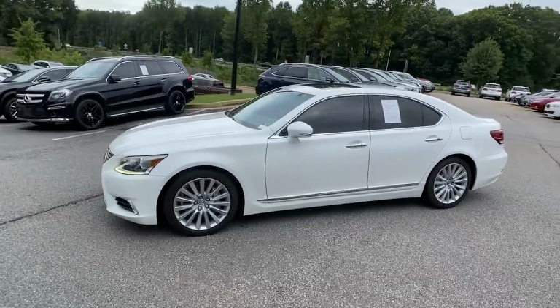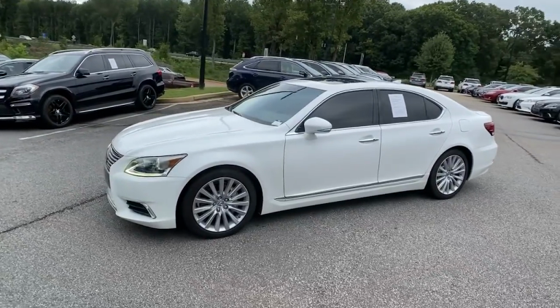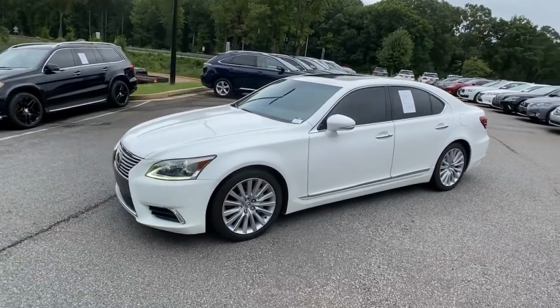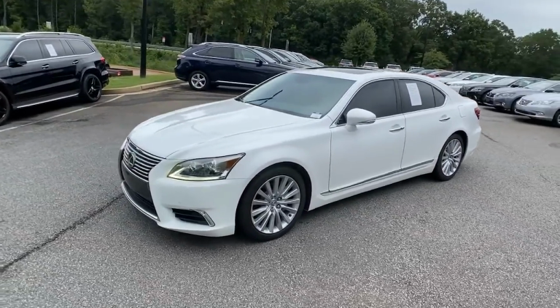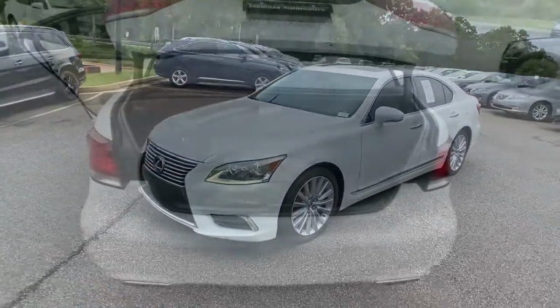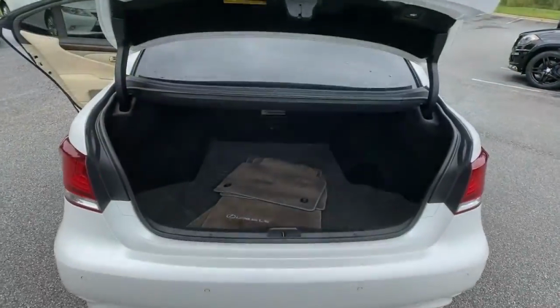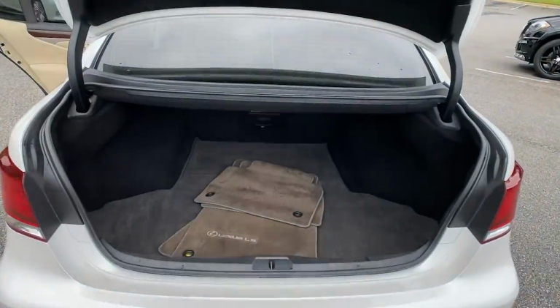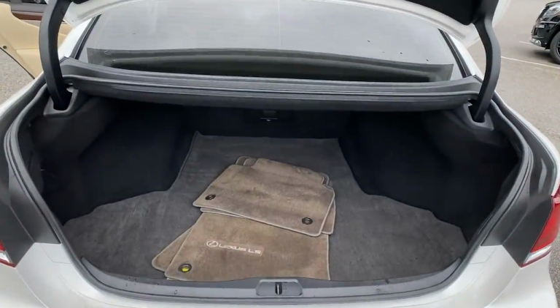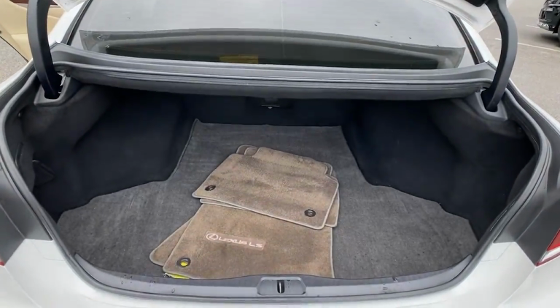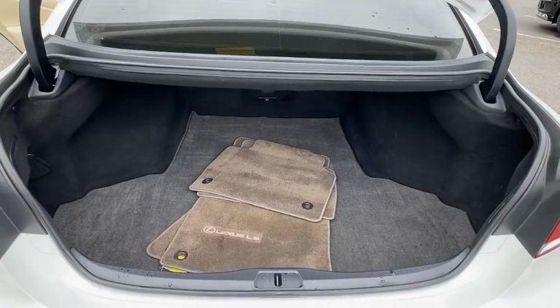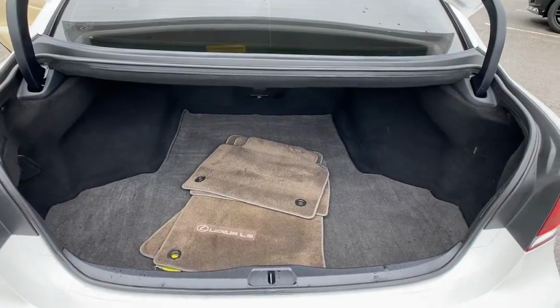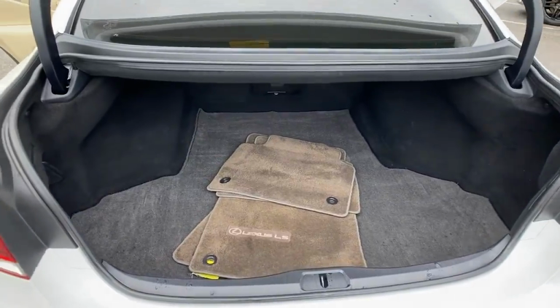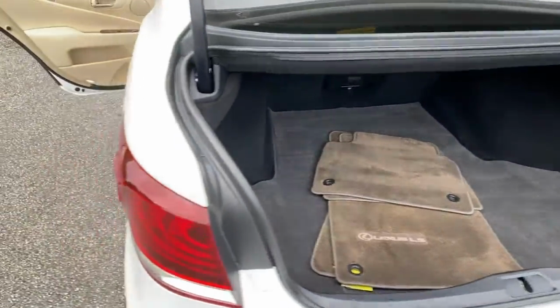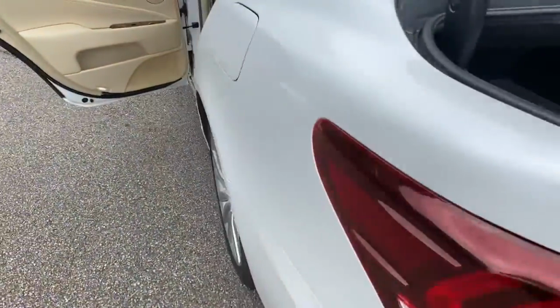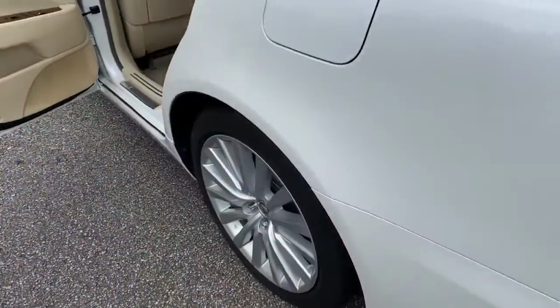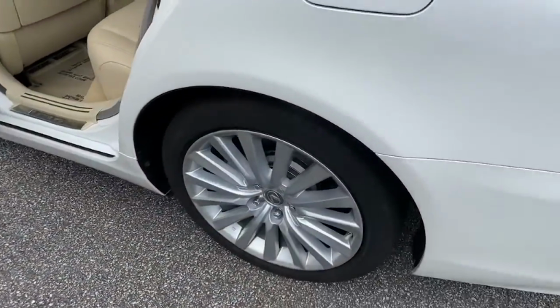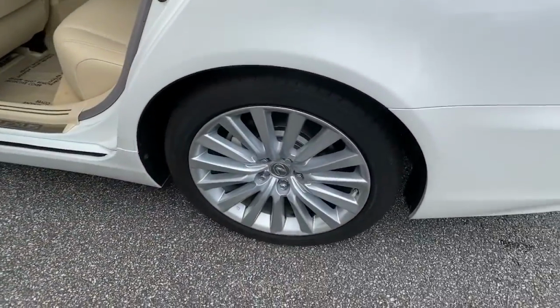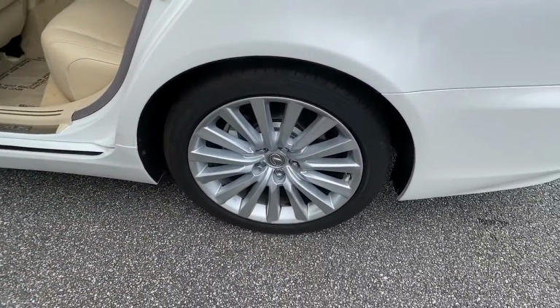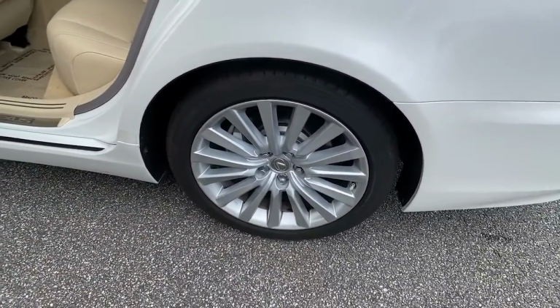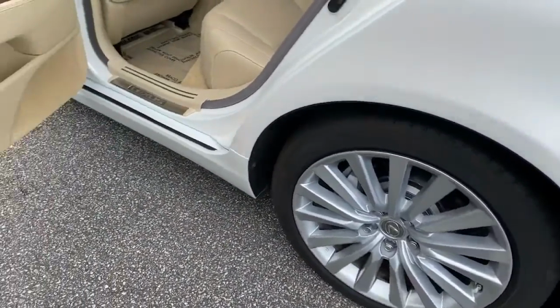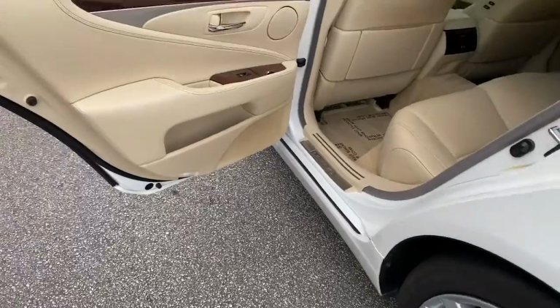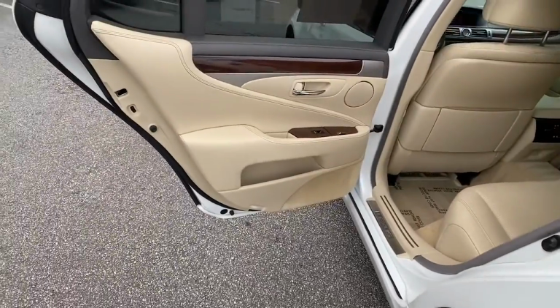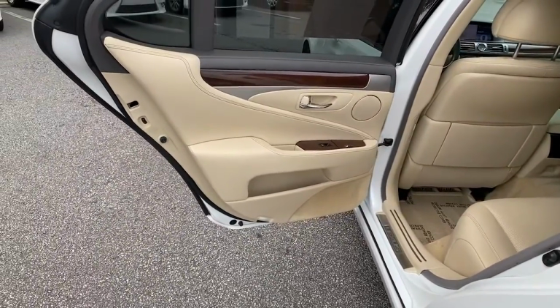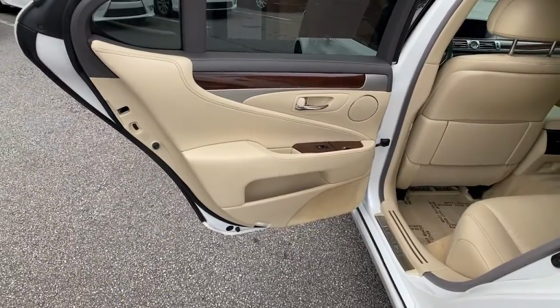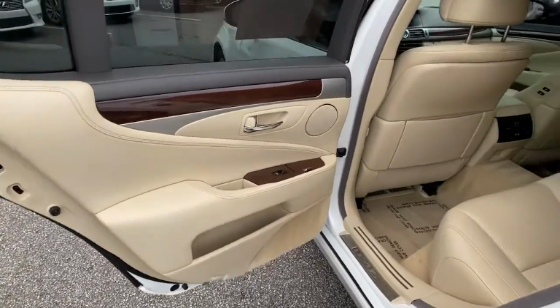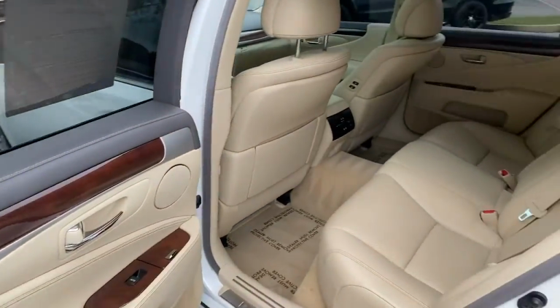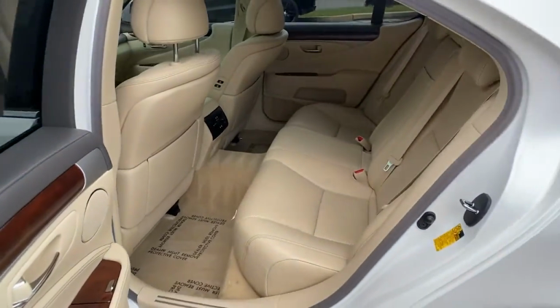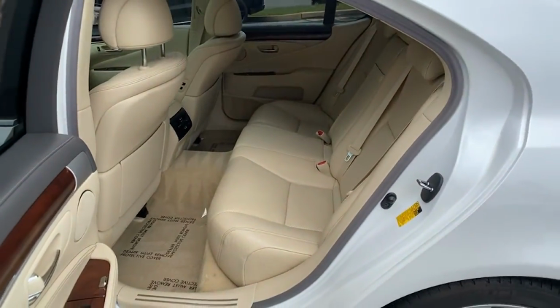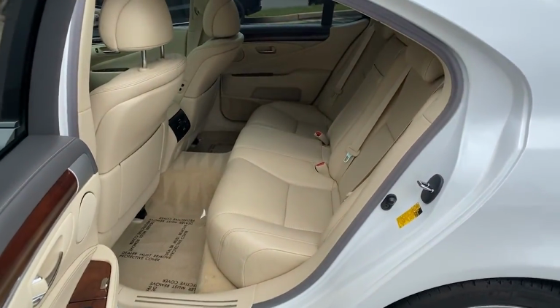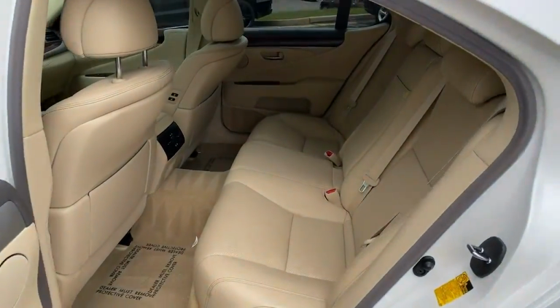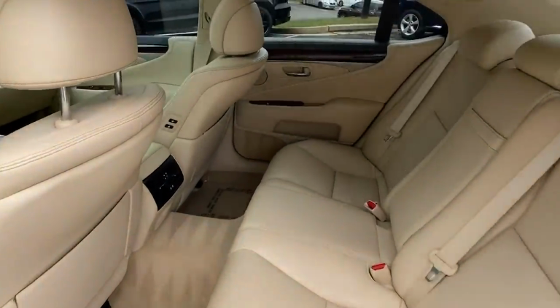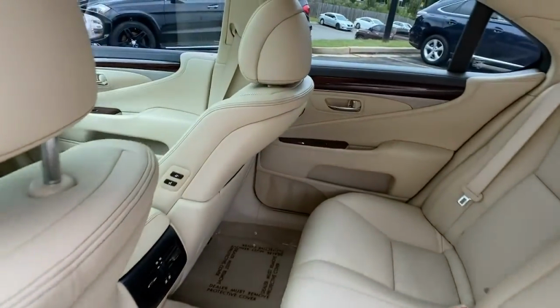The following are some of this vehicle's highlighted options: navigation system, blind spot monitor, electronic stability control, seat memory, trip computer, power windows, bucket seats, four-wheel disc brakes, and power steering.